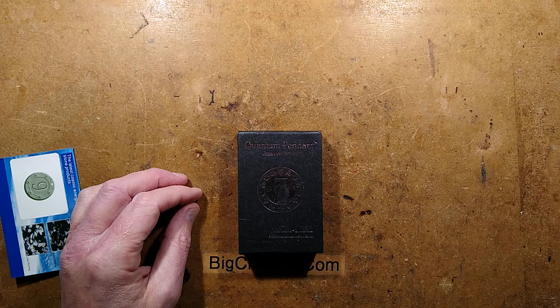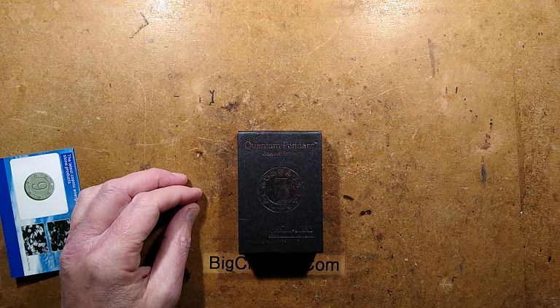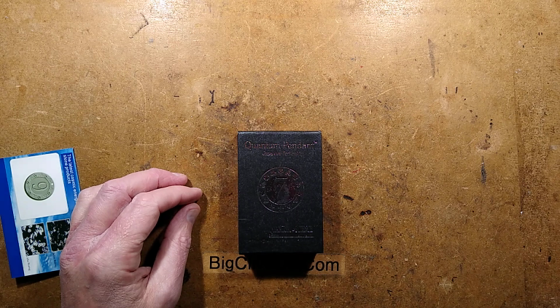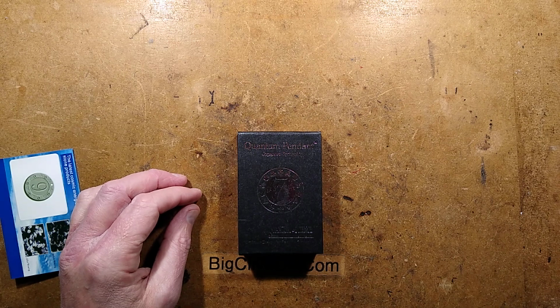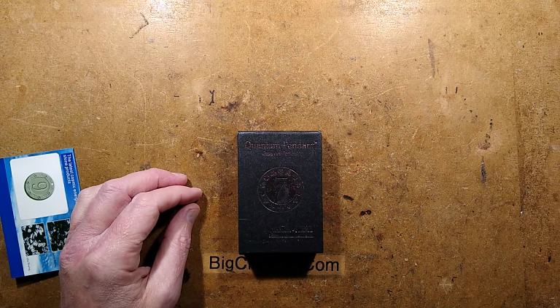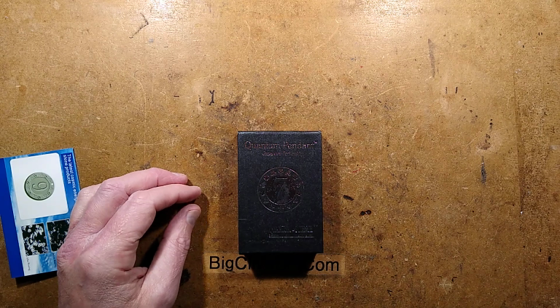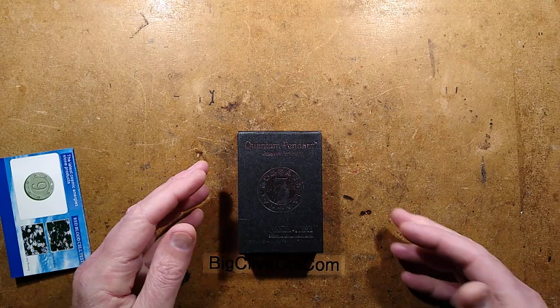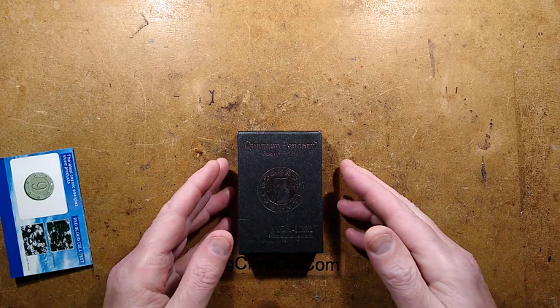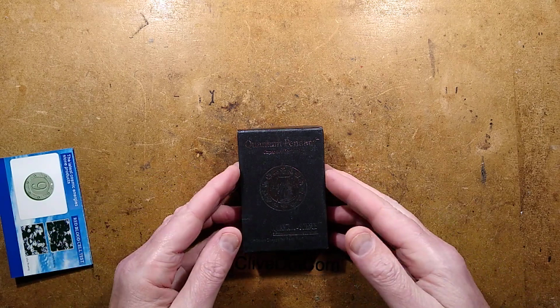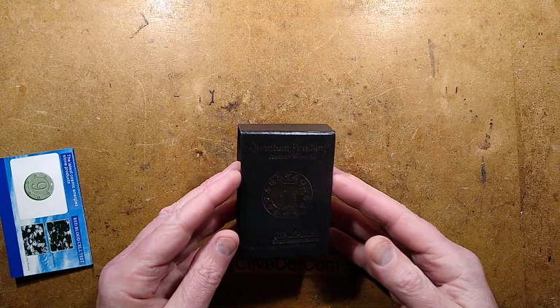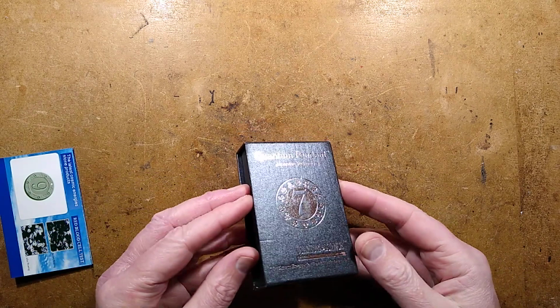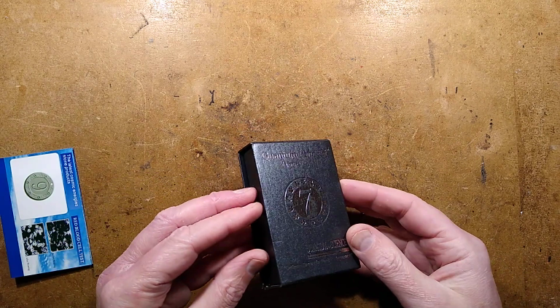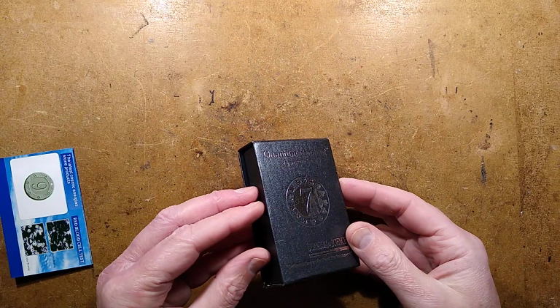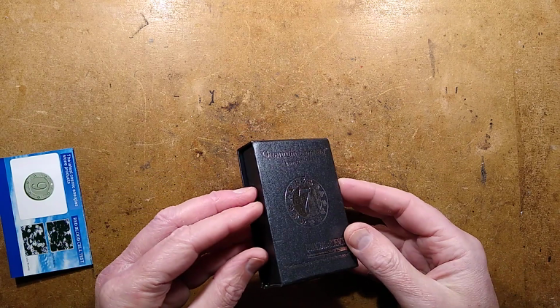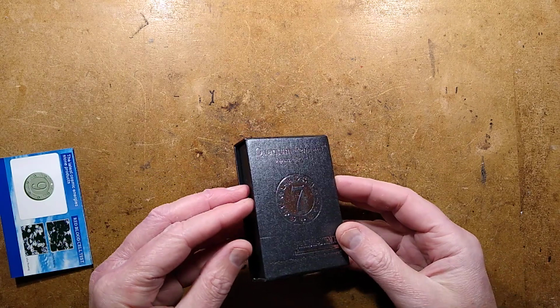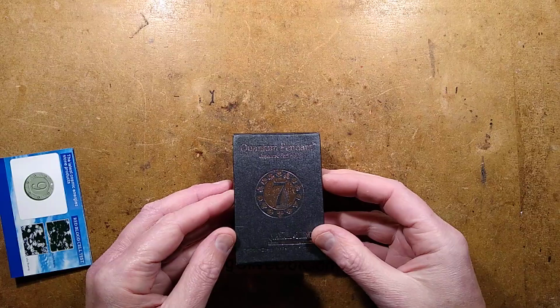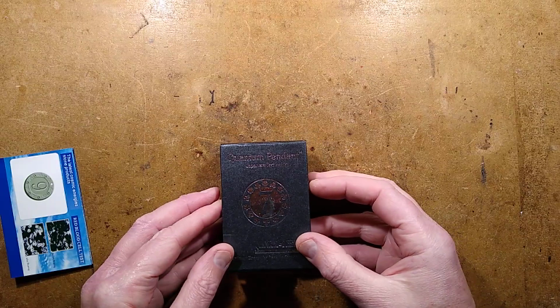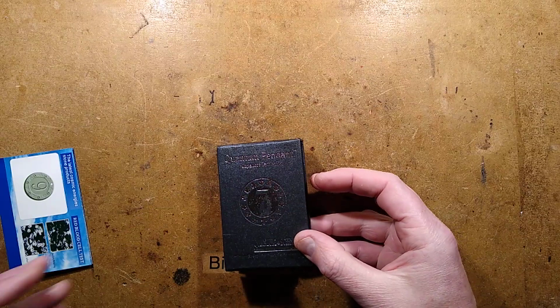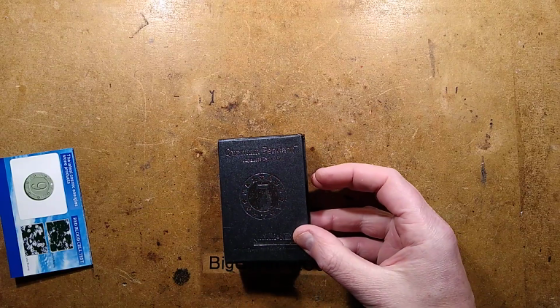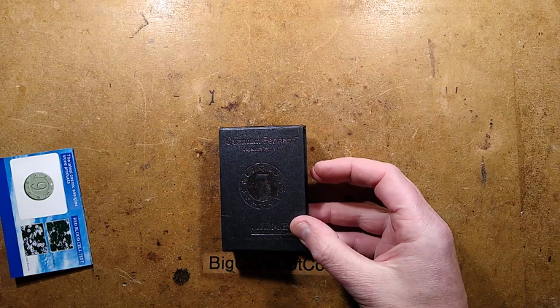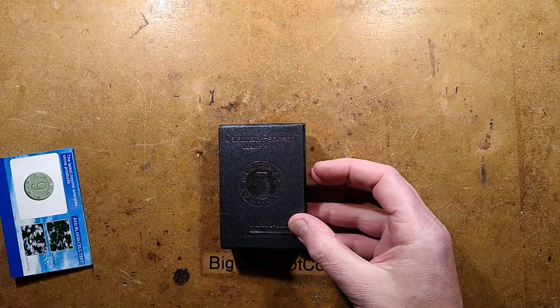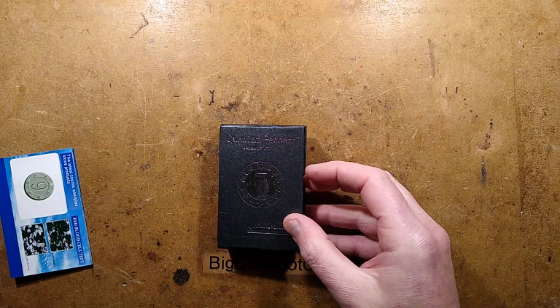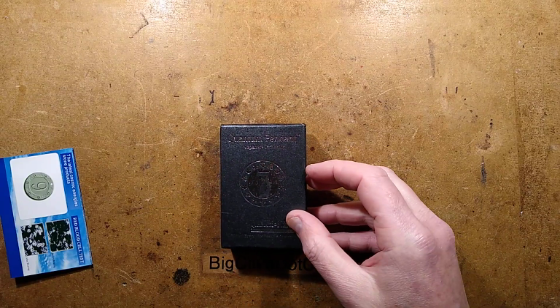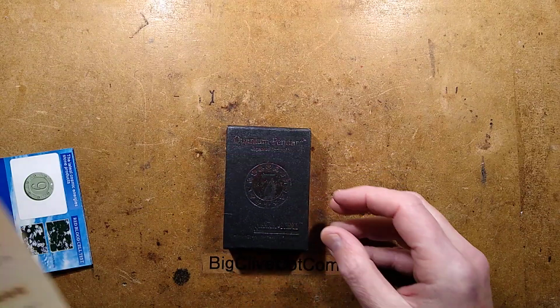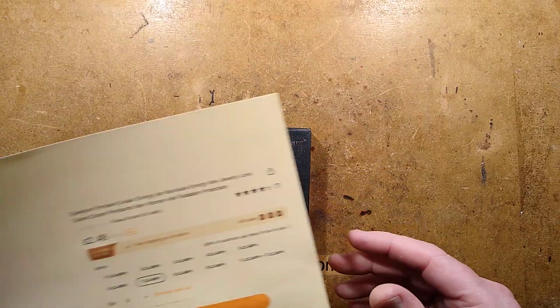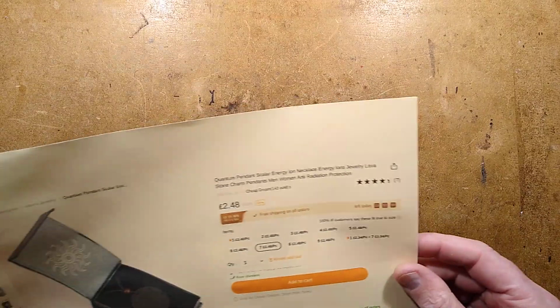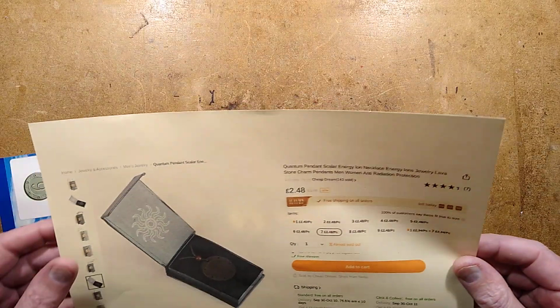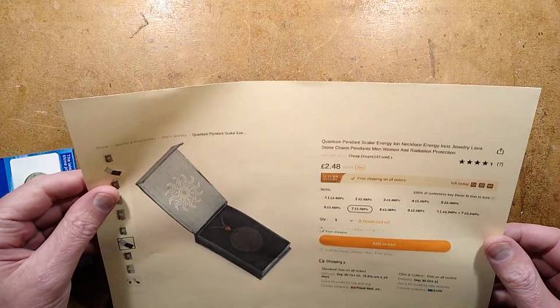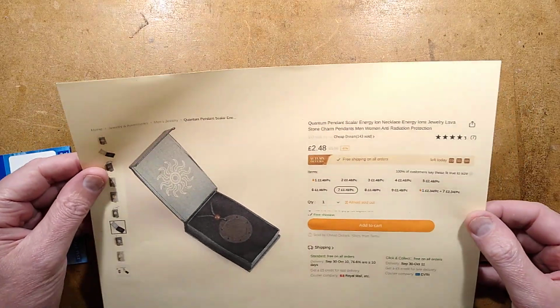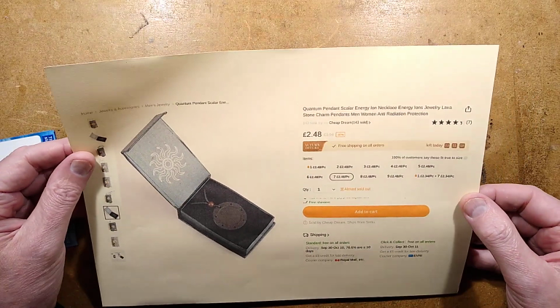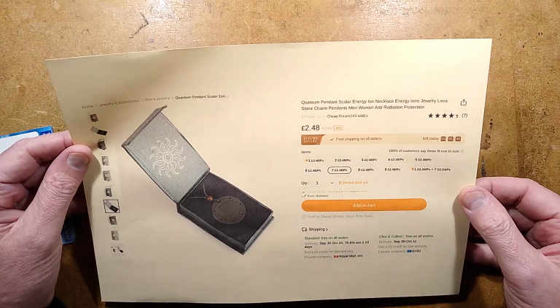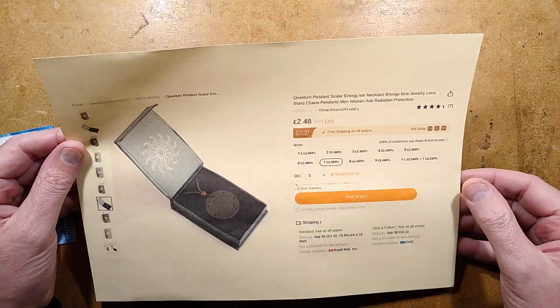I was wondering, does Temu also sell radioactive products like eBay does? And I went on looking for scalar quantum pendants, and I found one.